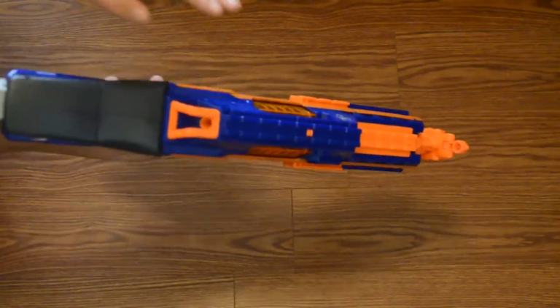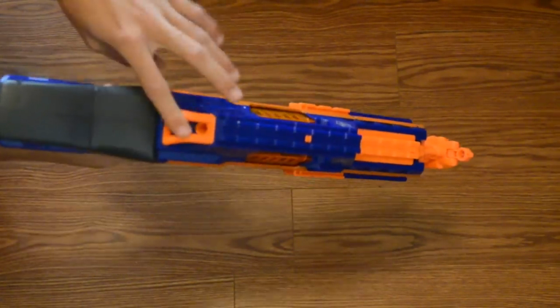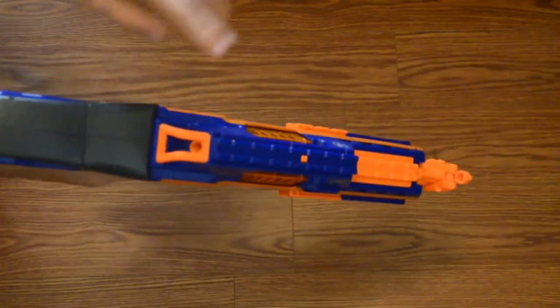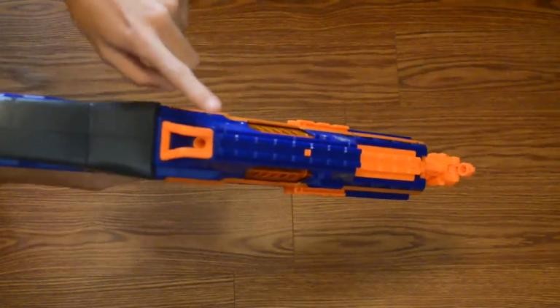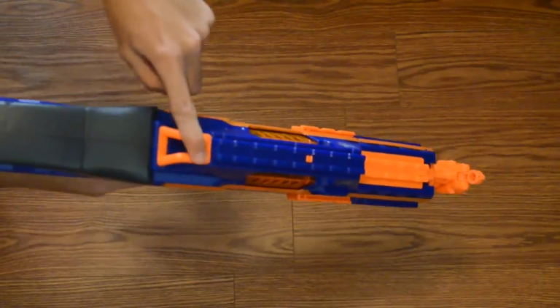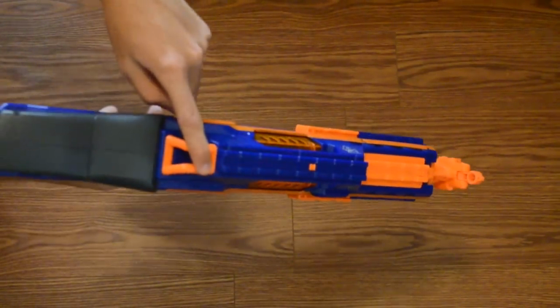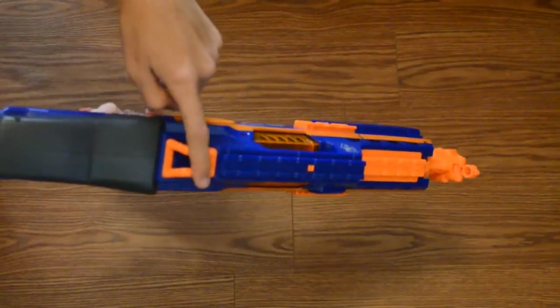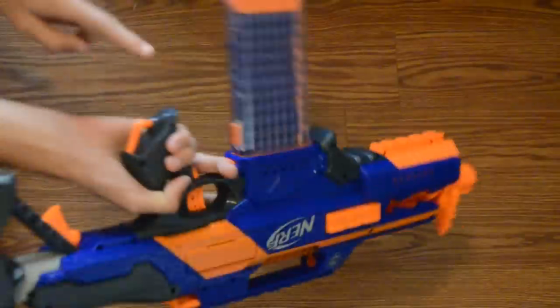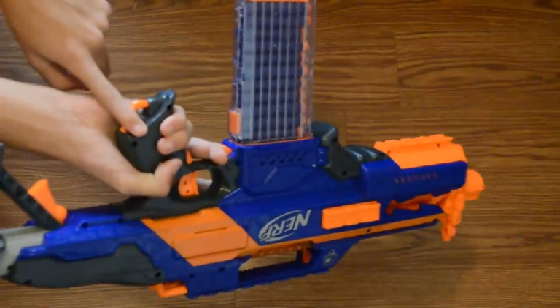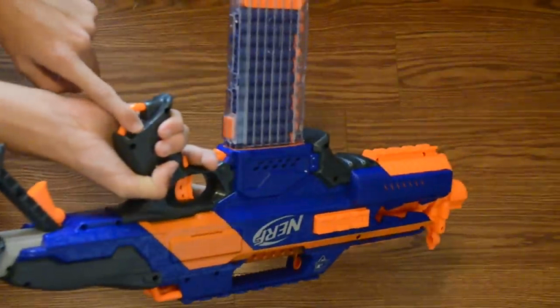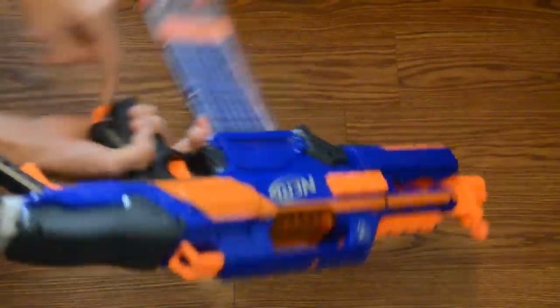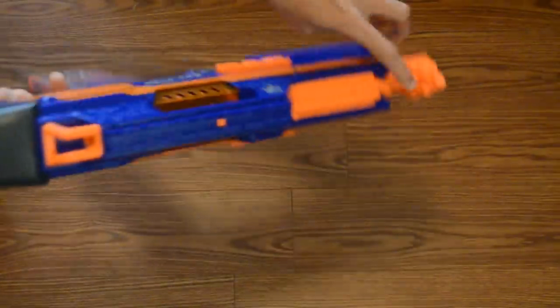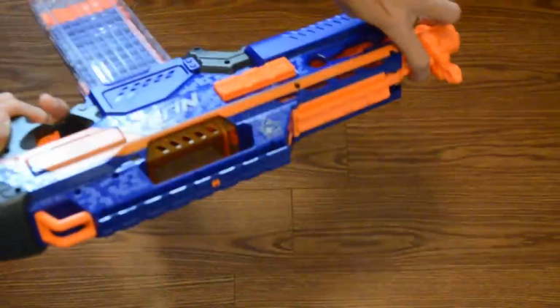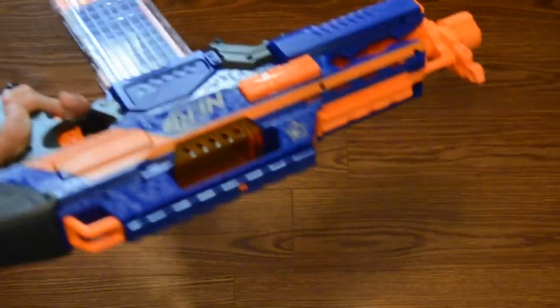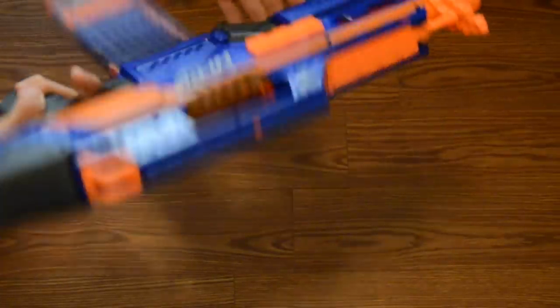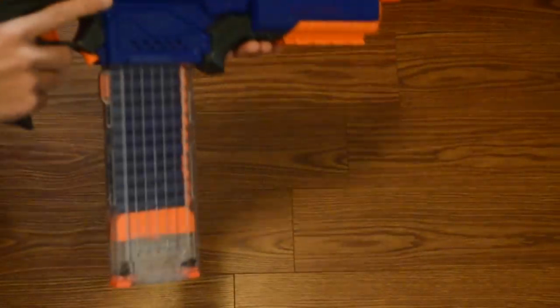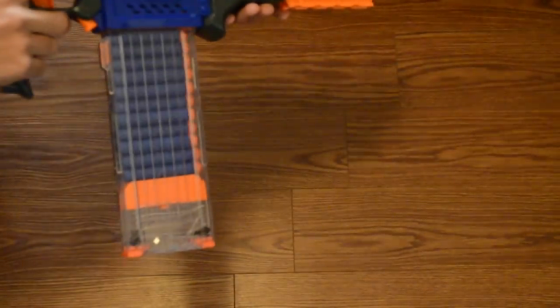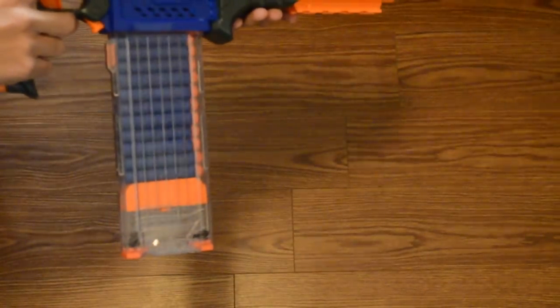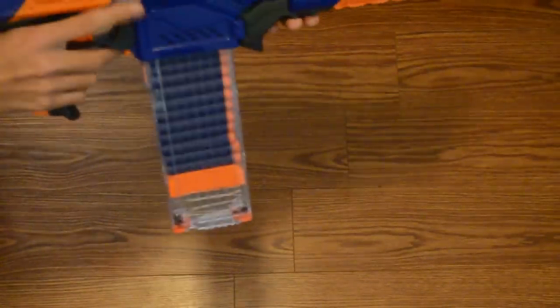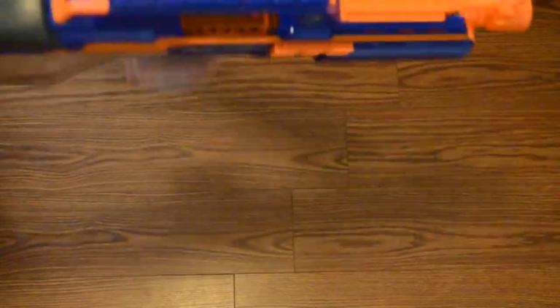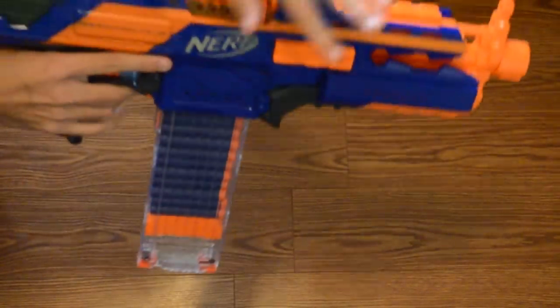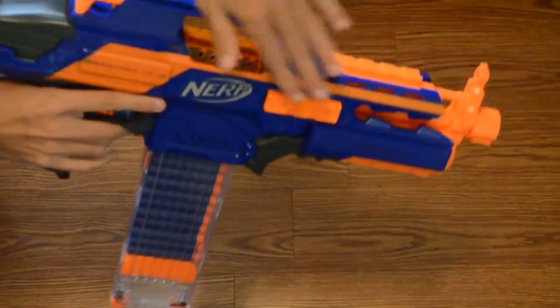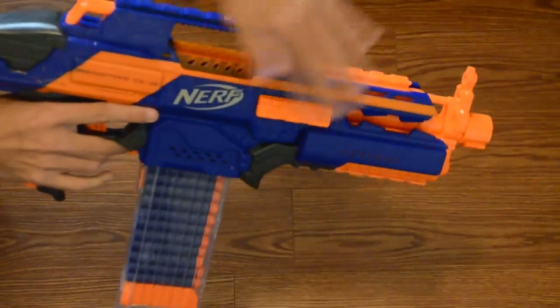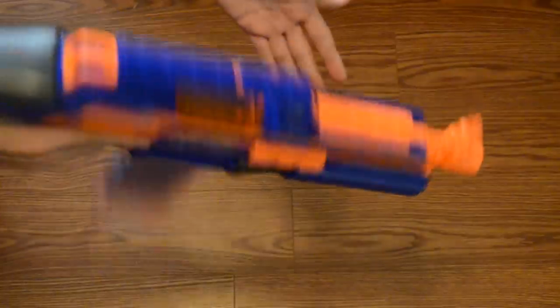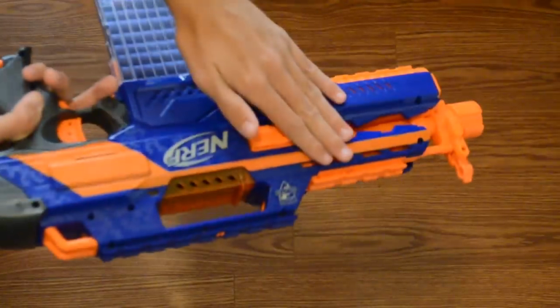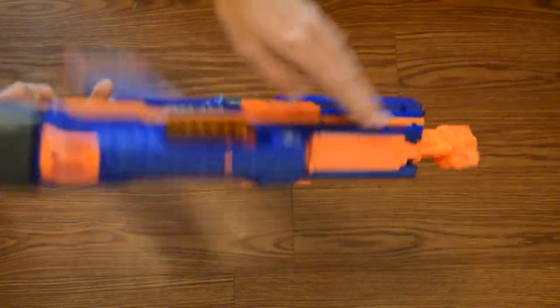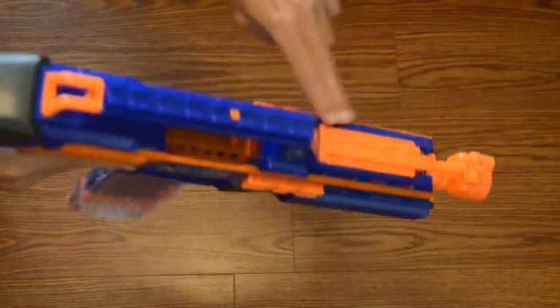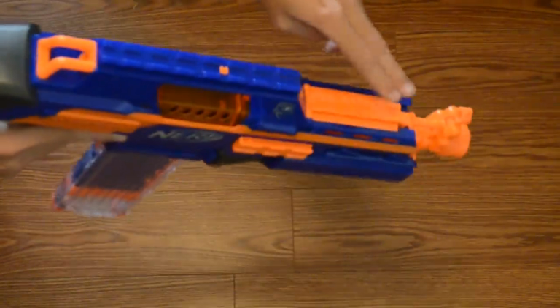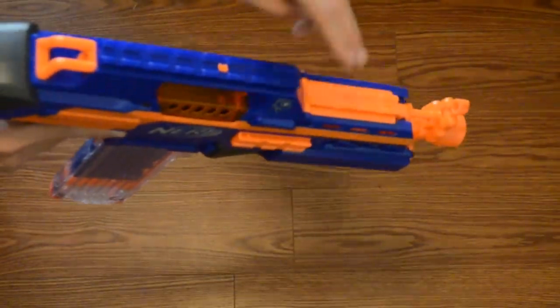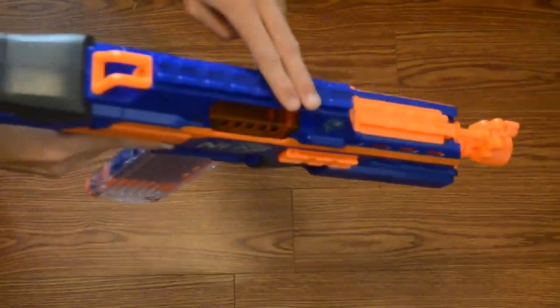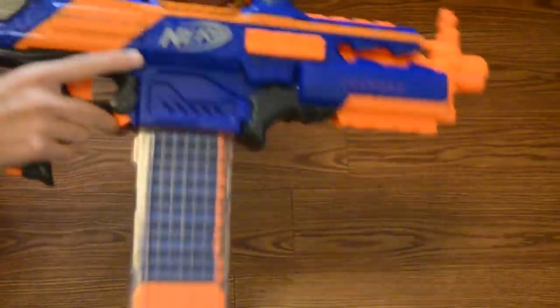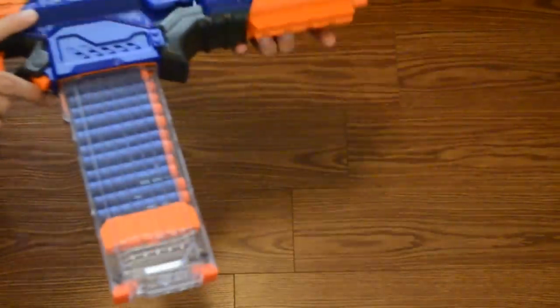To go over the sling mounts before we fire it: there's a sling mount on the top rail, the bottom of the handle, the front rail, and I think that's it. As well as tactical rails on both sides of the blaster, on the top rail, this side rail, and underneath.